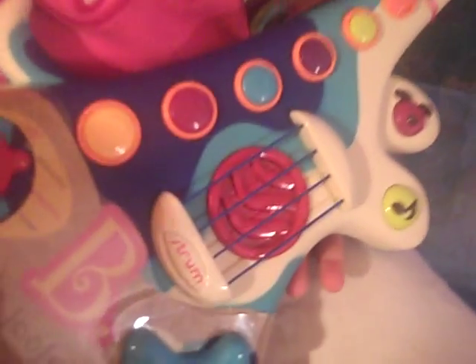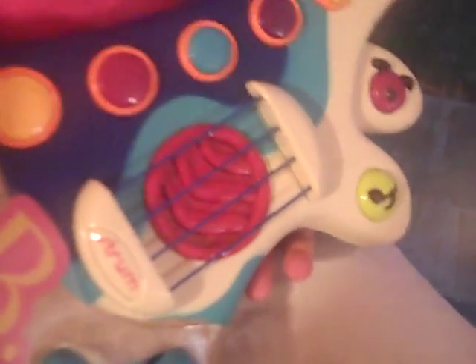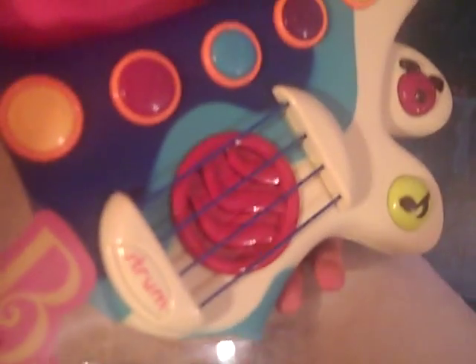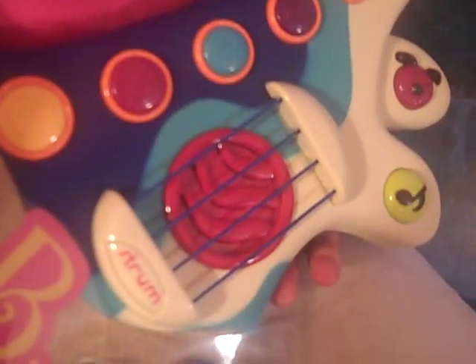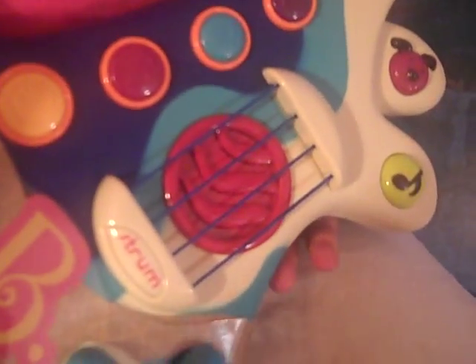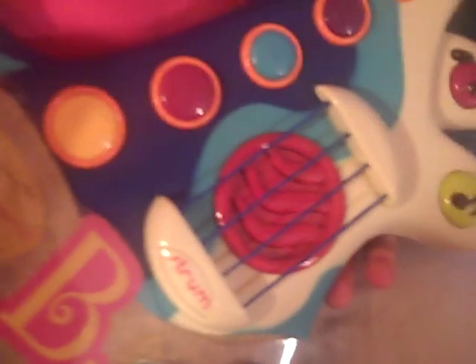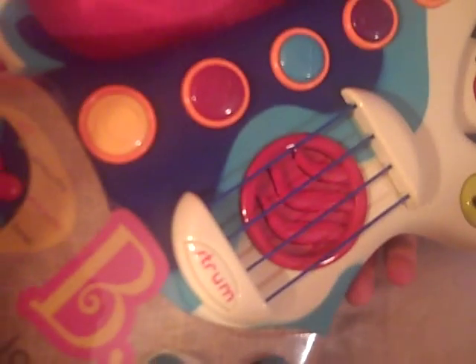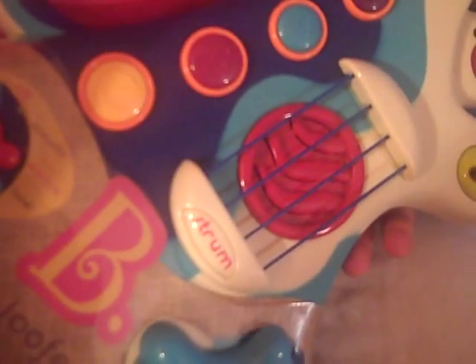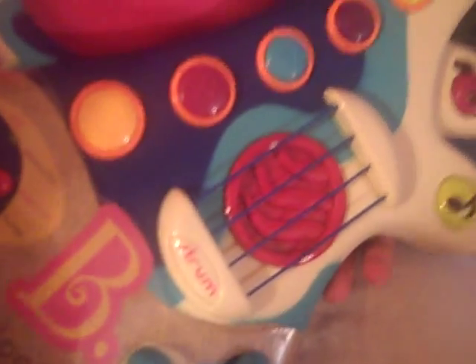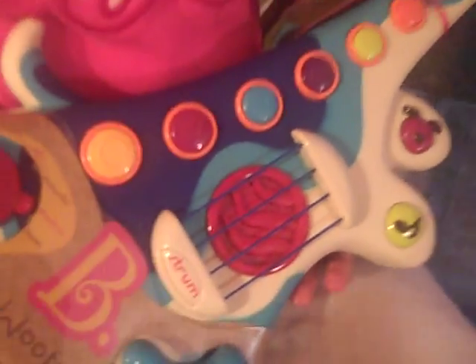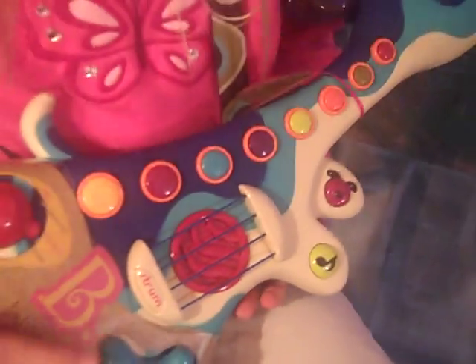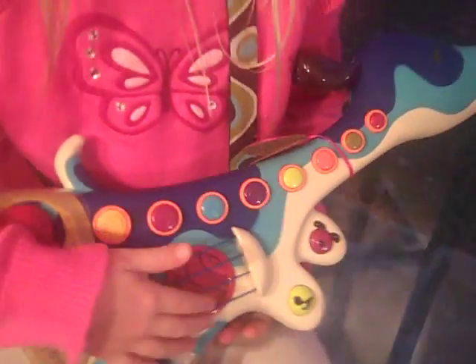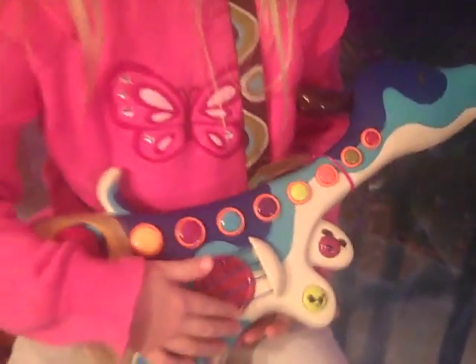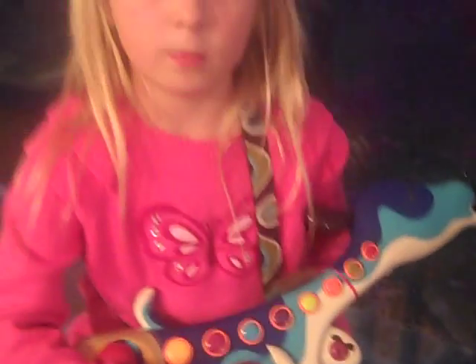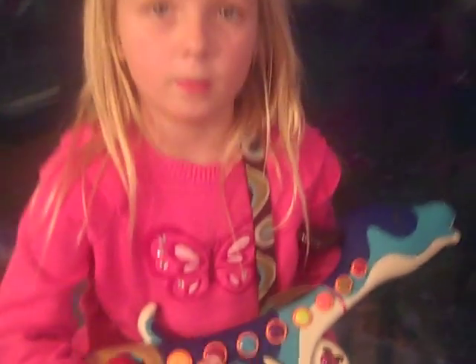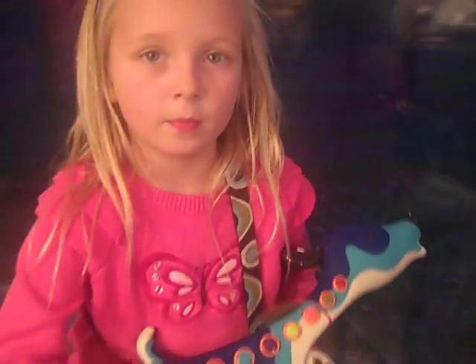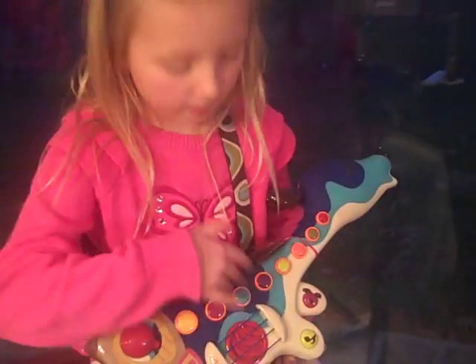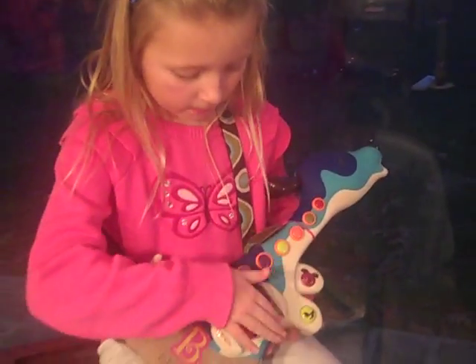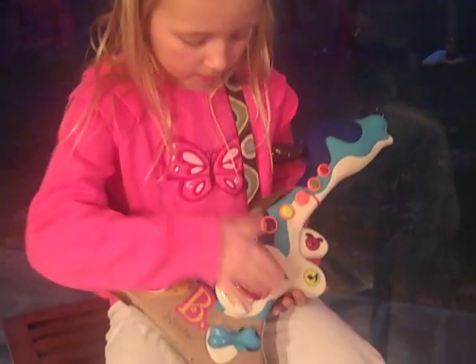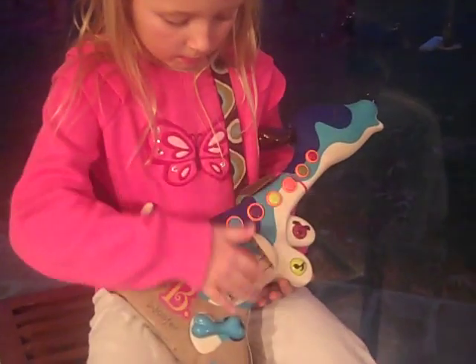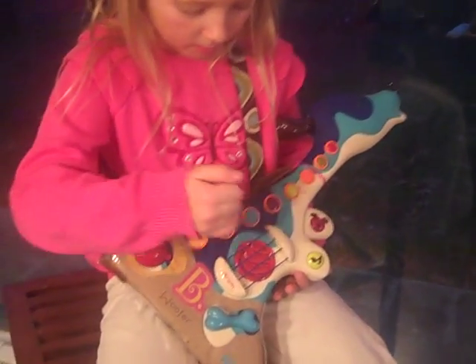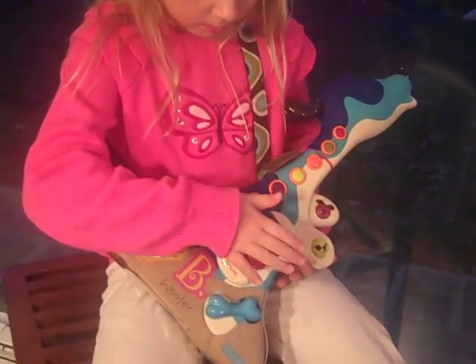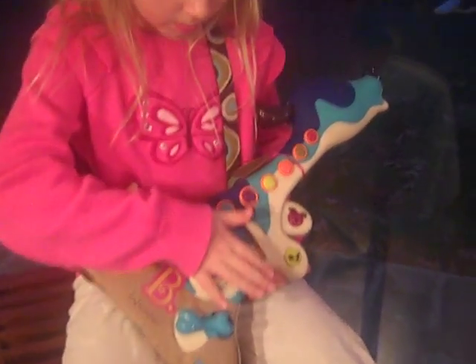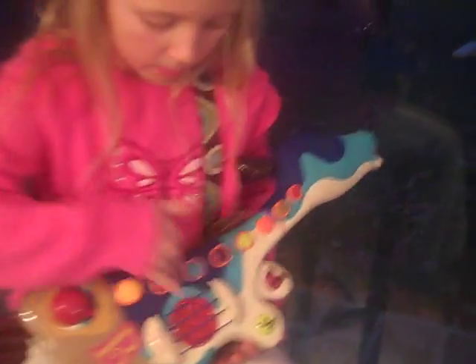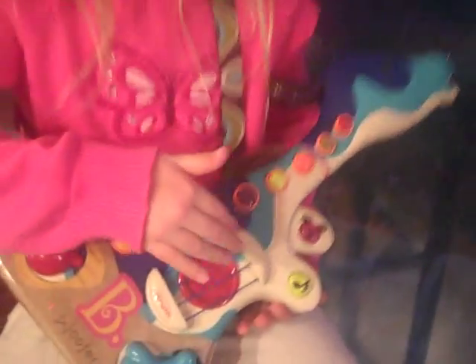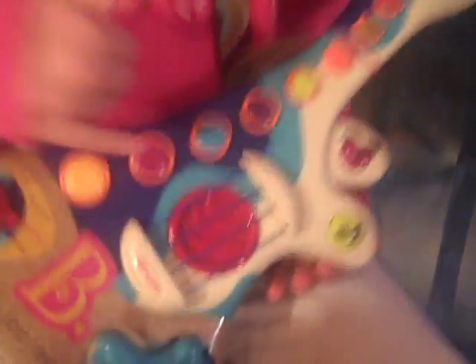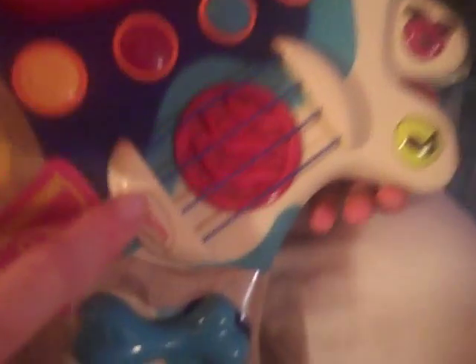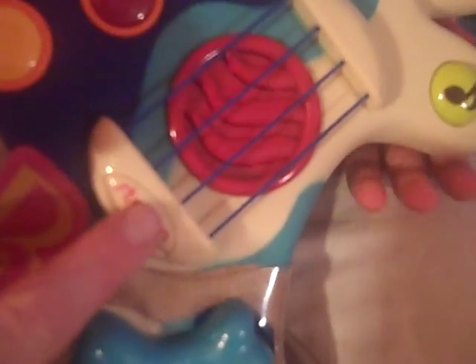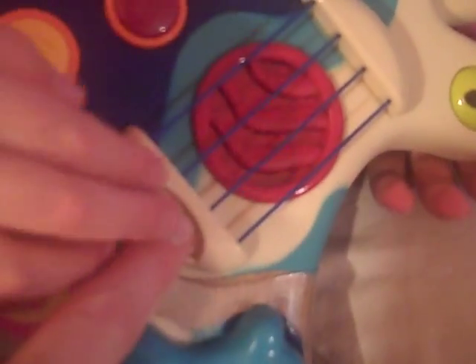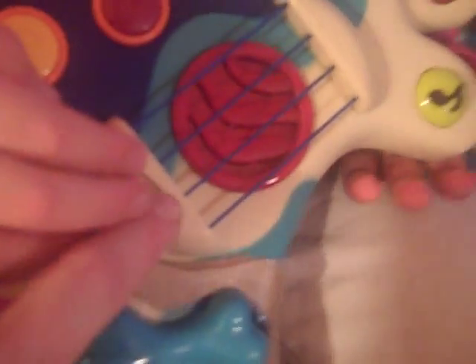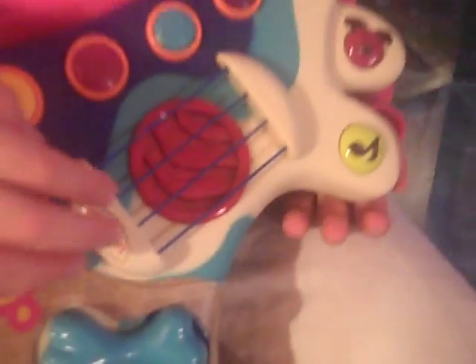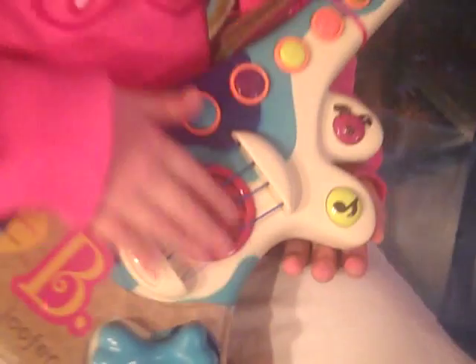Let's go ahead and do the electric guitar. Listen to the sounds that we can make now. And if you hit this button here, it changes it. Go ahead.